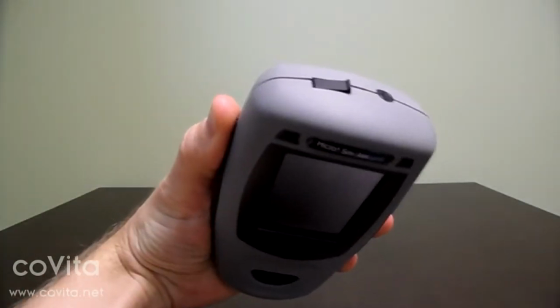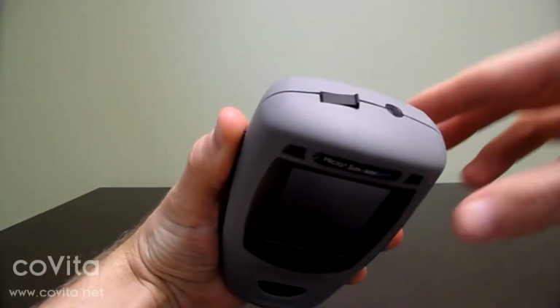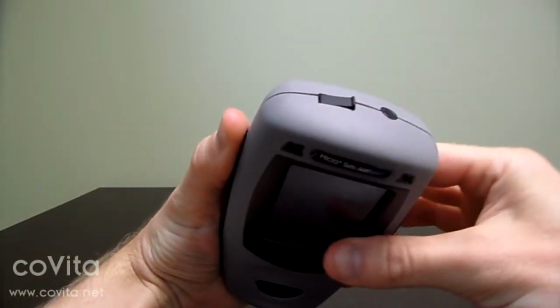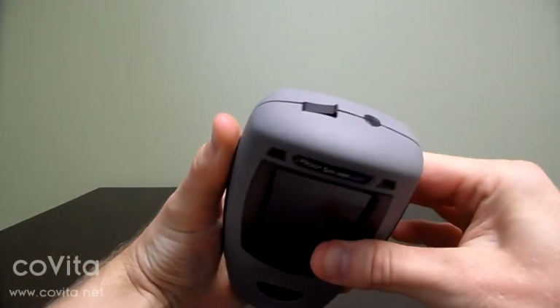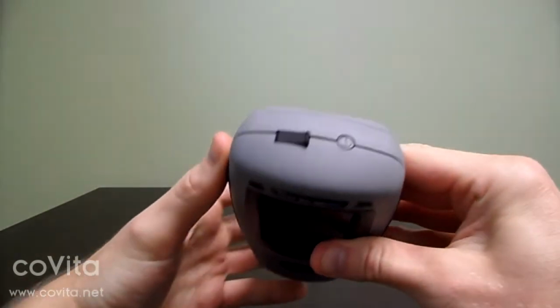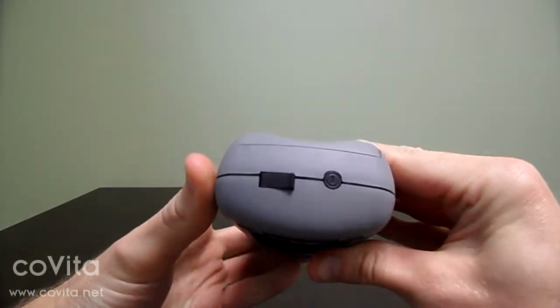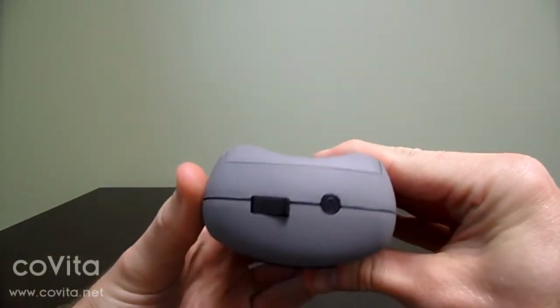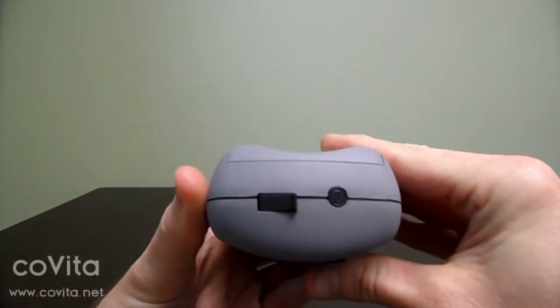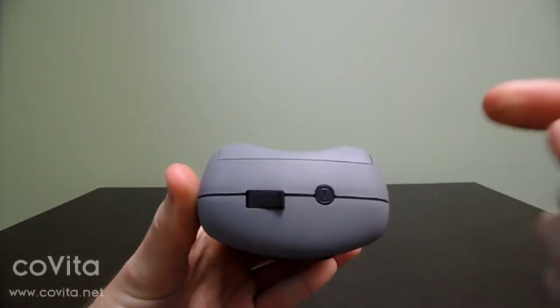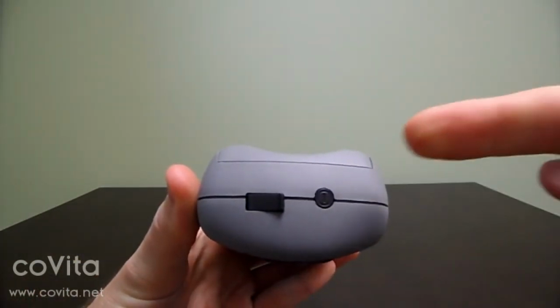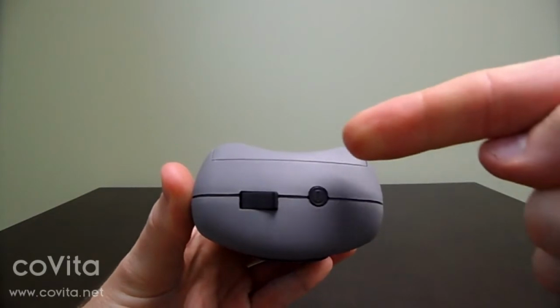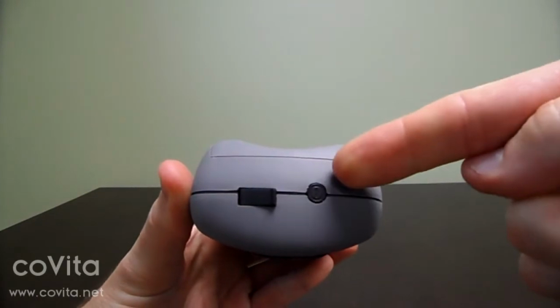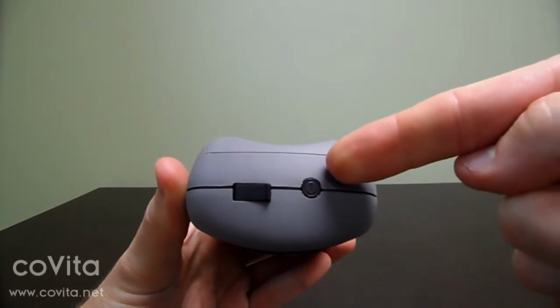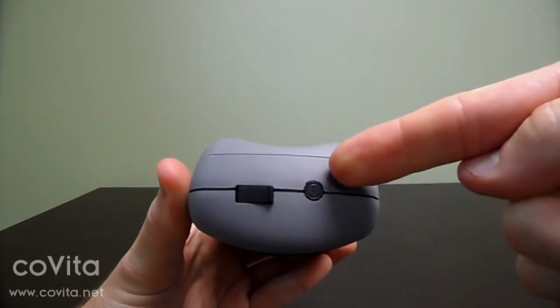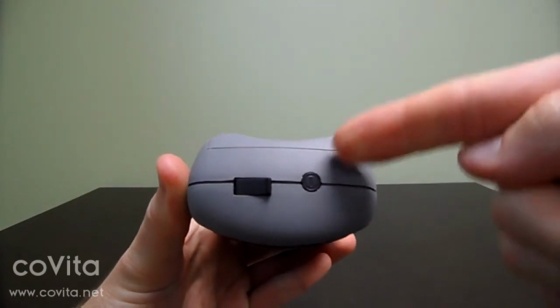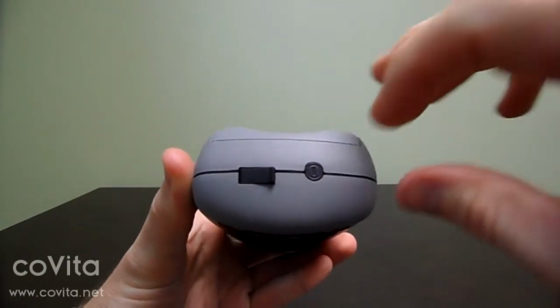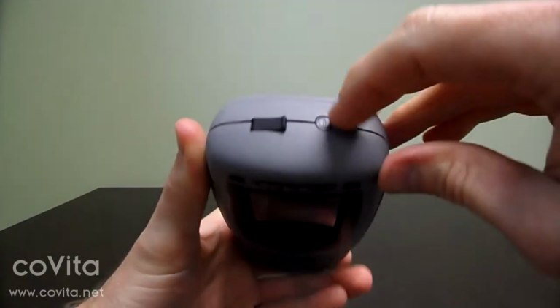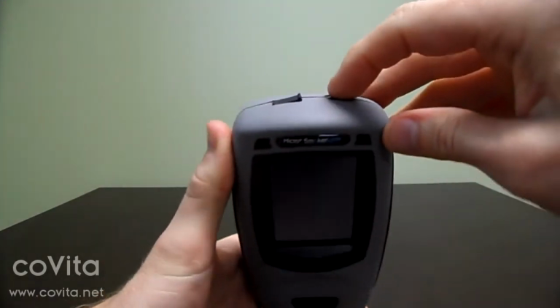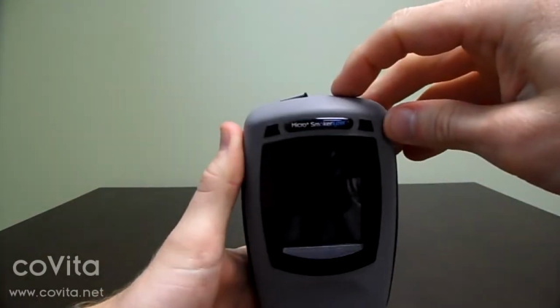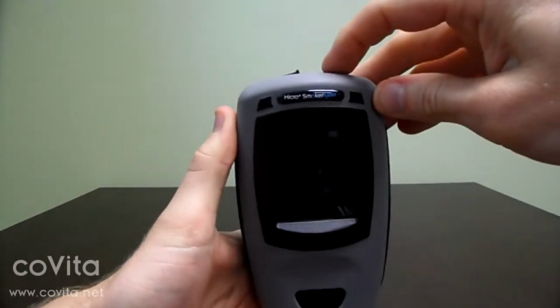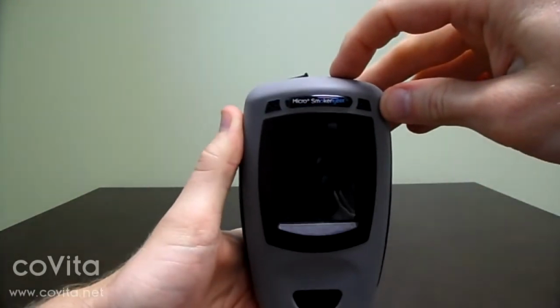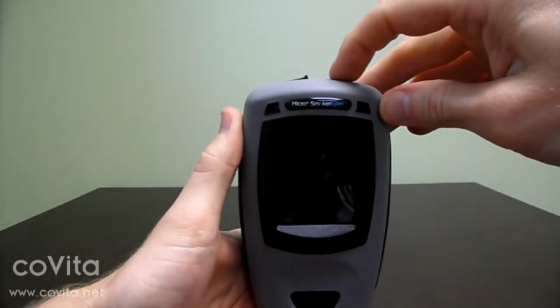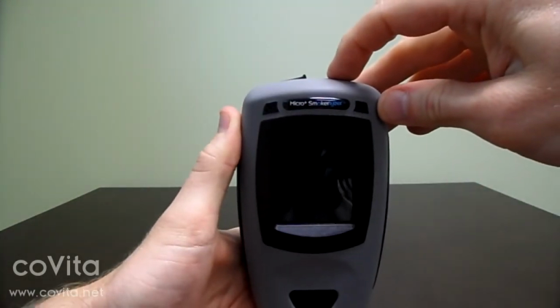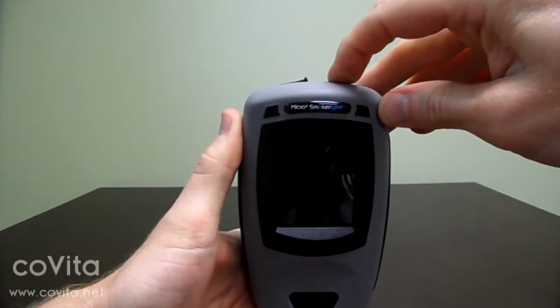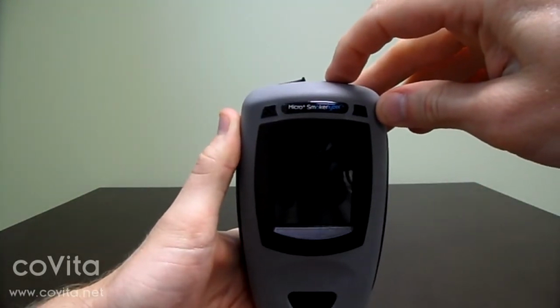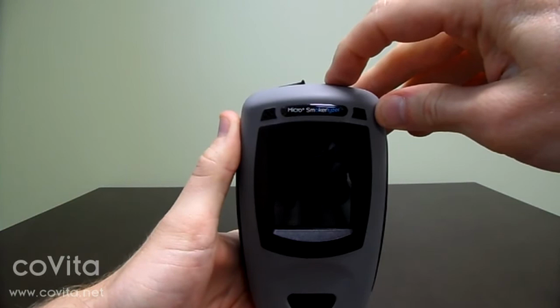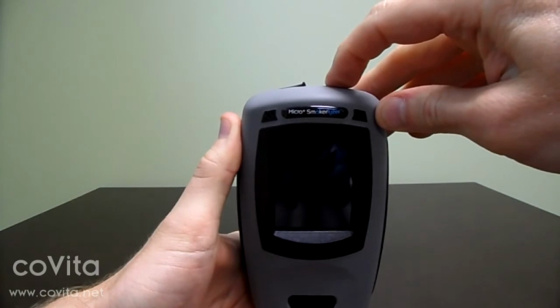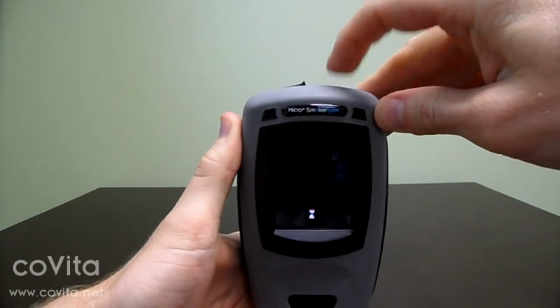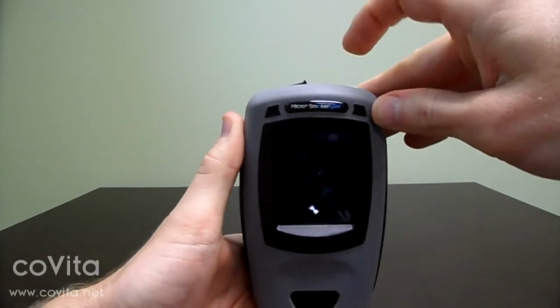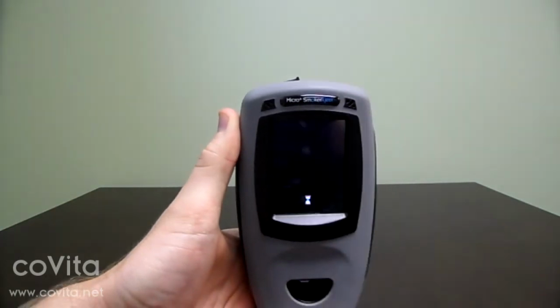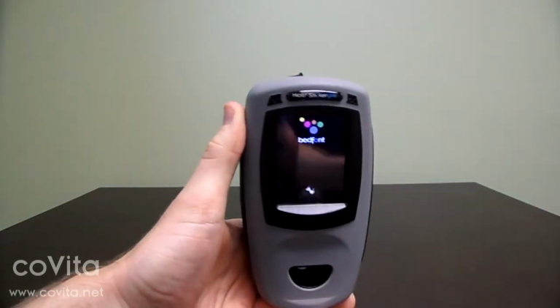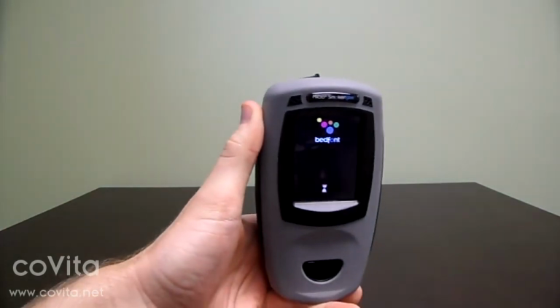Now, turn your monitor on by pressing and holding the power button until the display turns on, then release. Allow your monitor to boot up to the home screen.